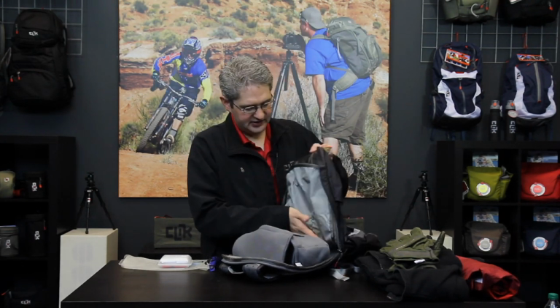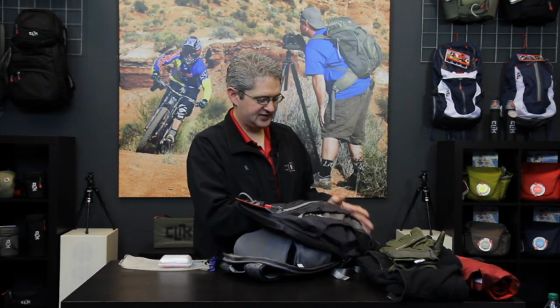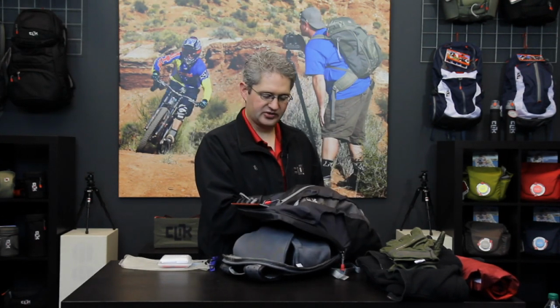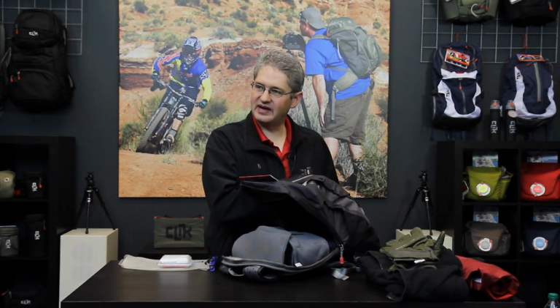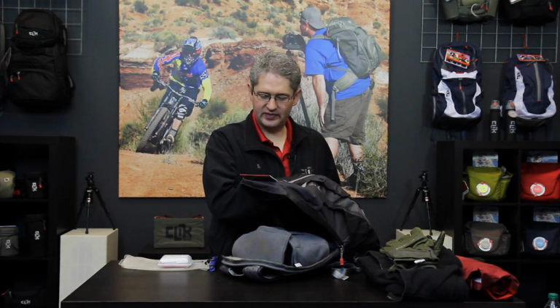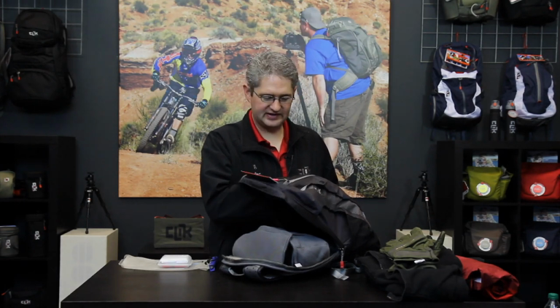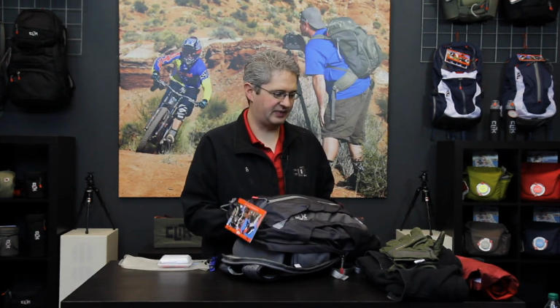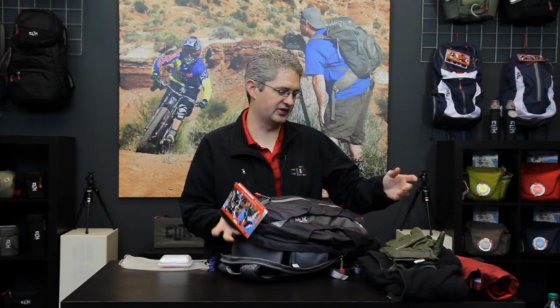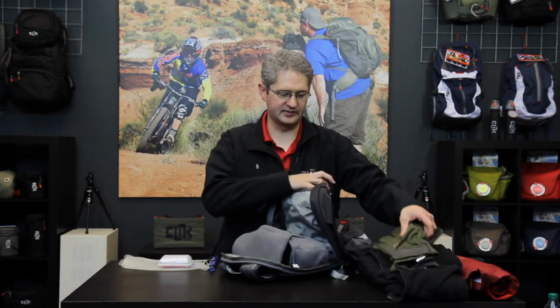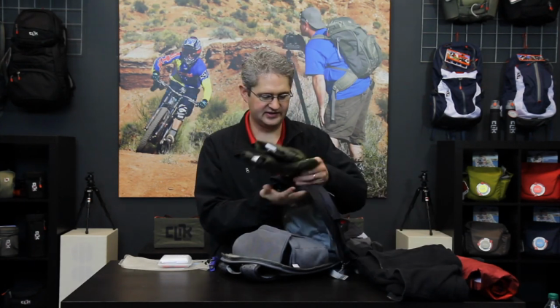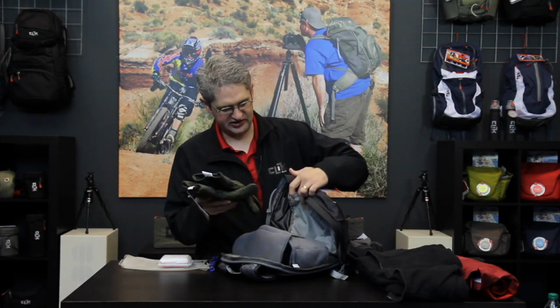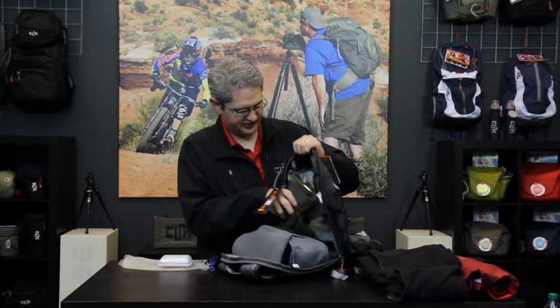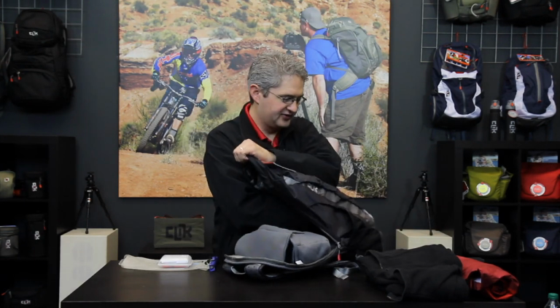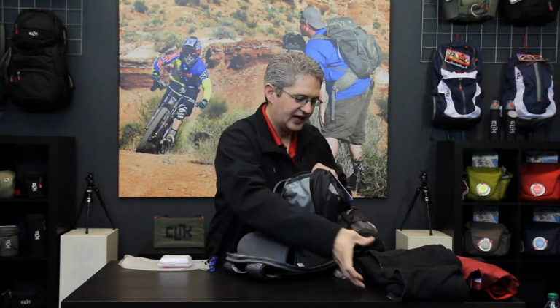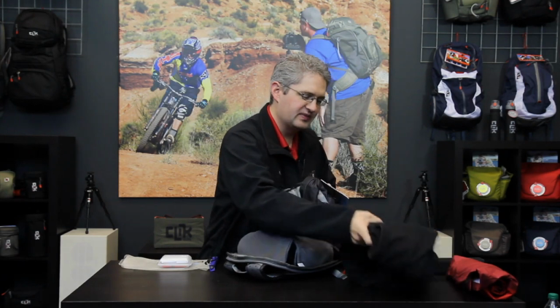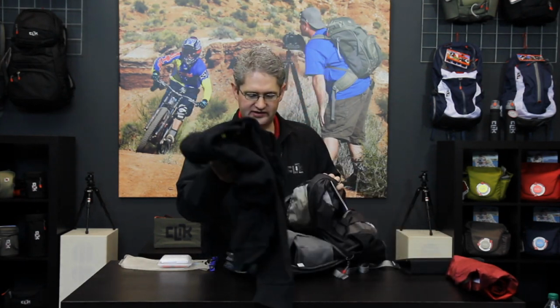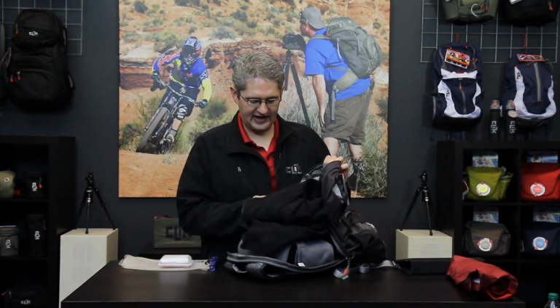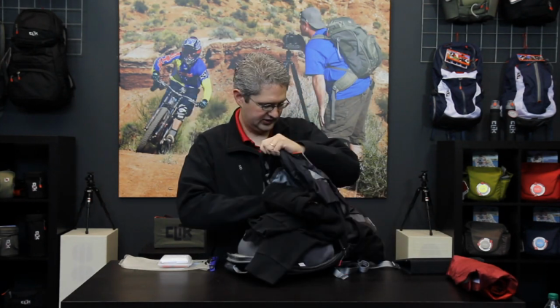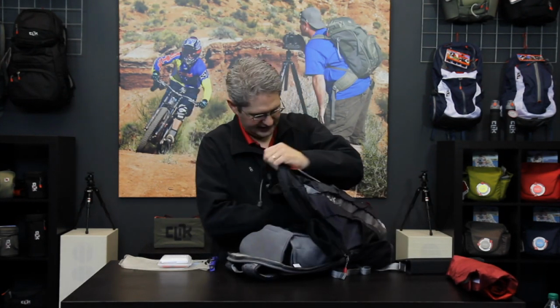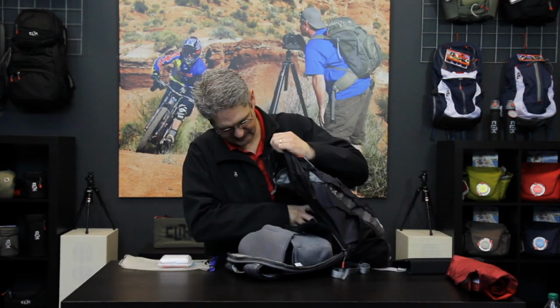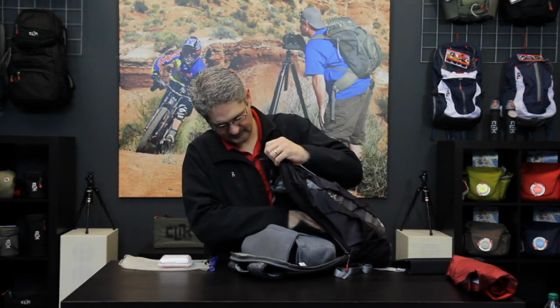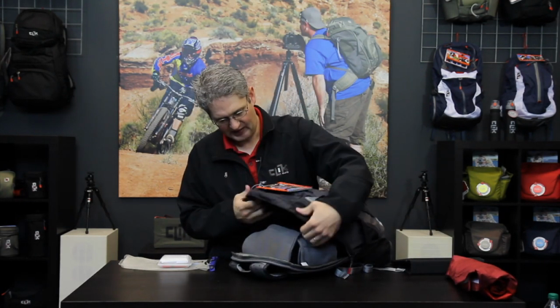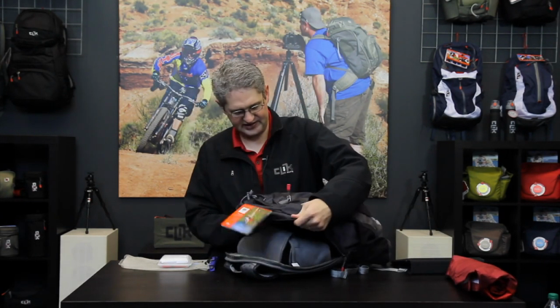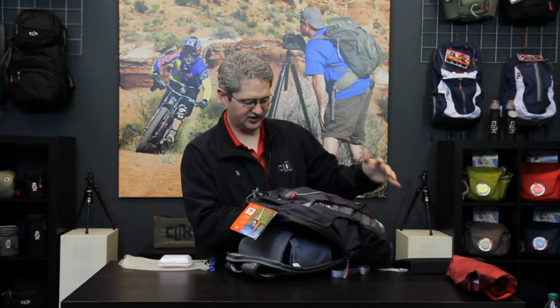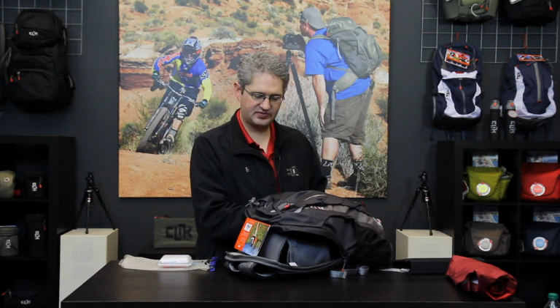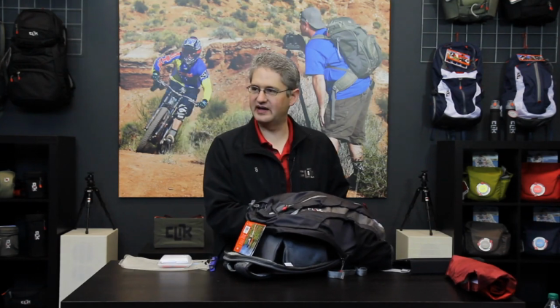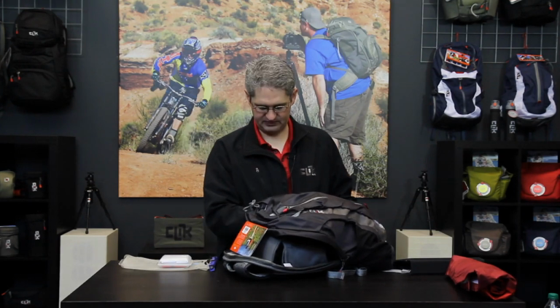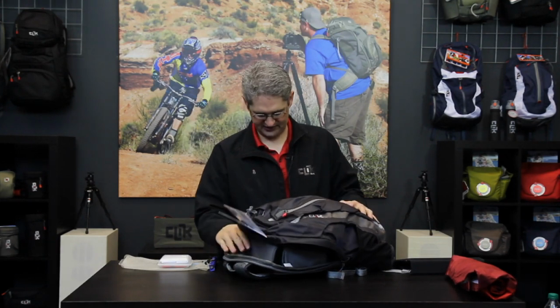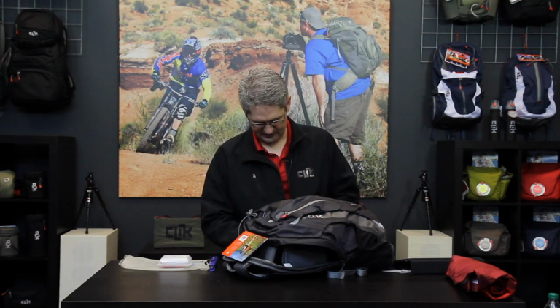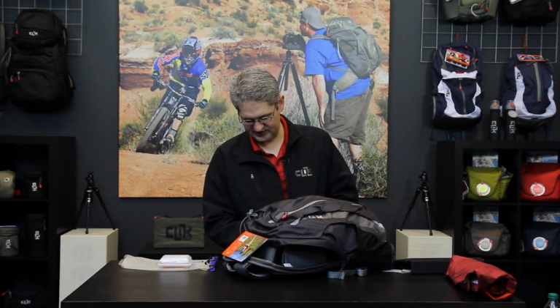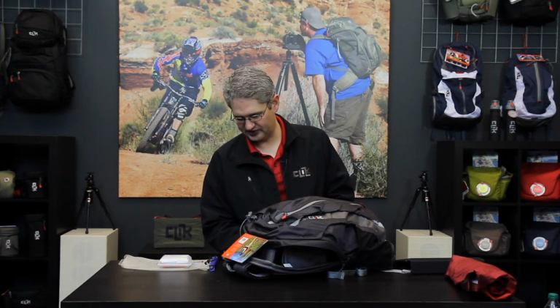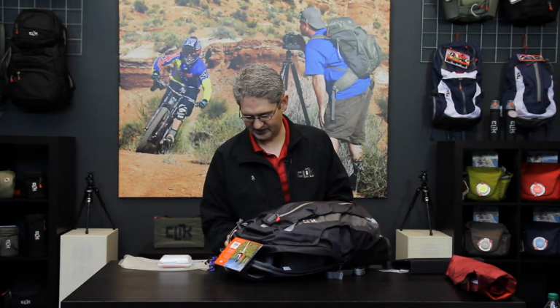This leaves a tremendous amount of open space inside the pack to put other items such as a jacket or gloves, or anything you may want to have while you hike. As you can see, there is a lot of space remaining in this pack in addition to your camera gear.